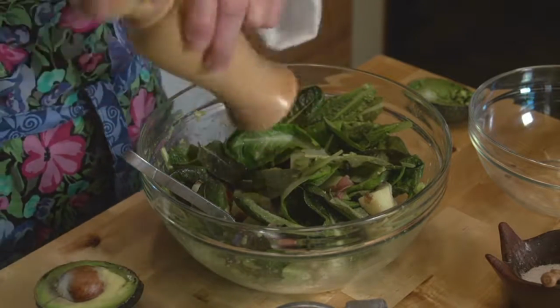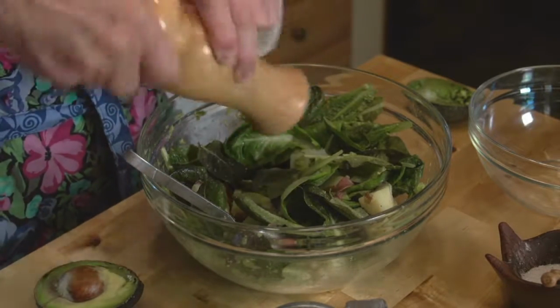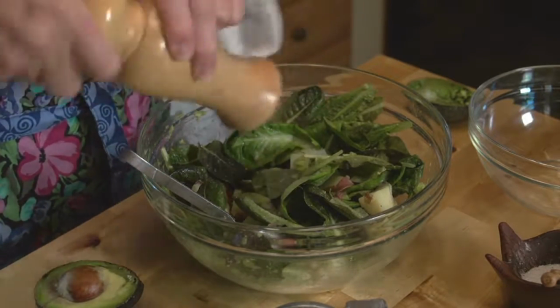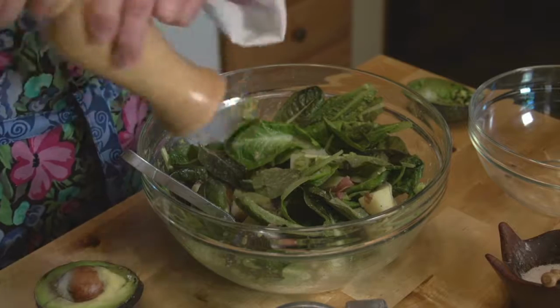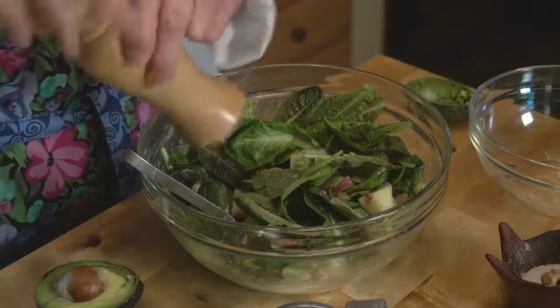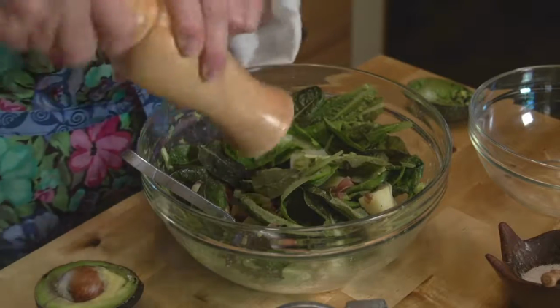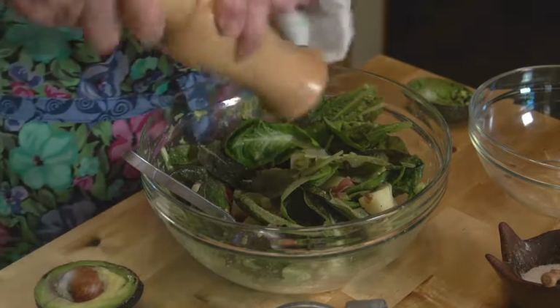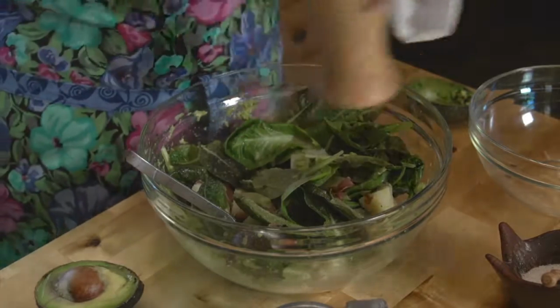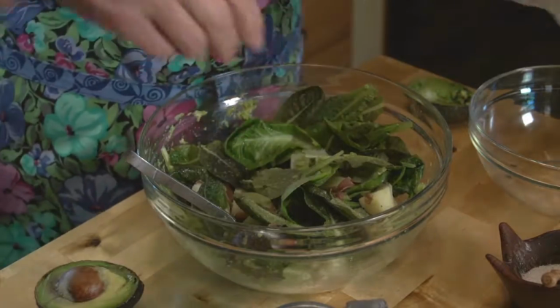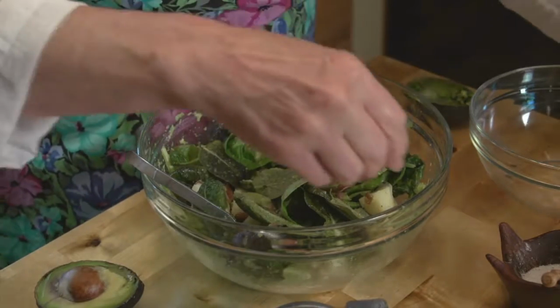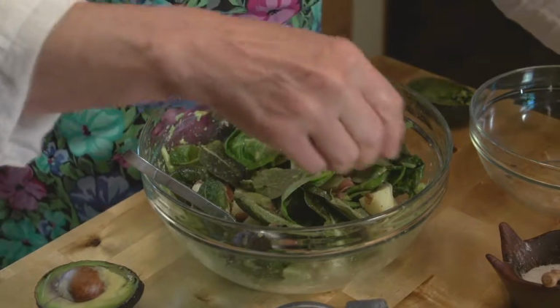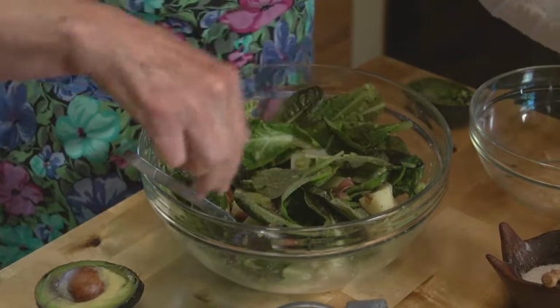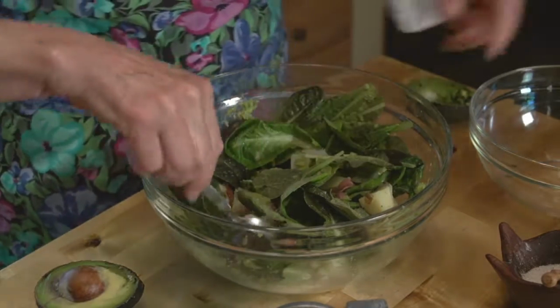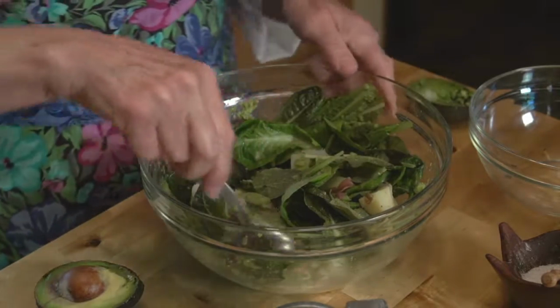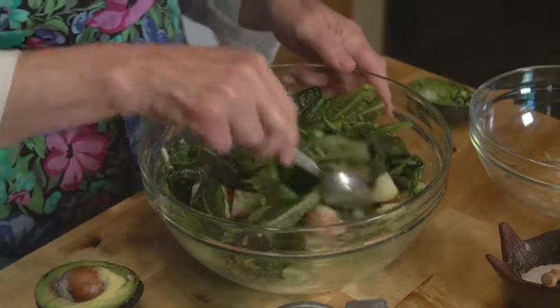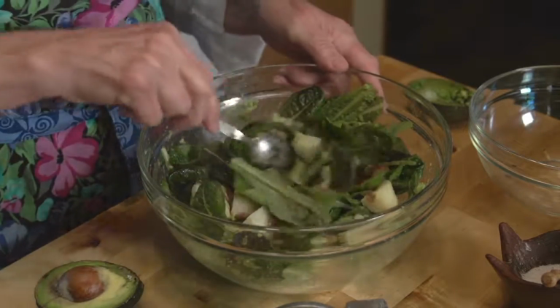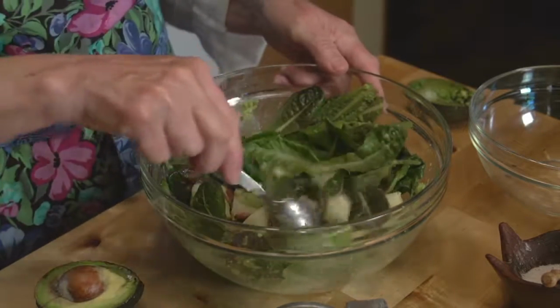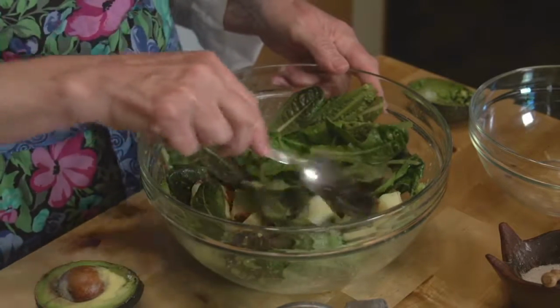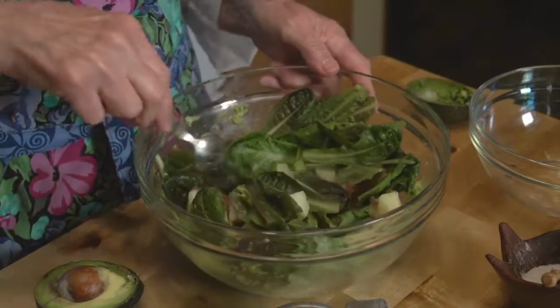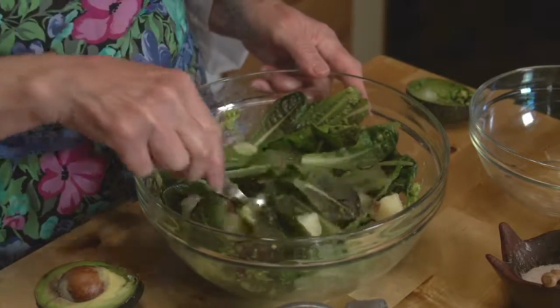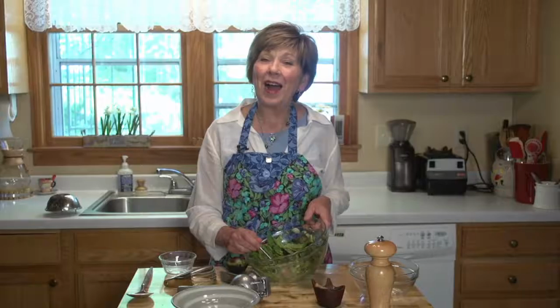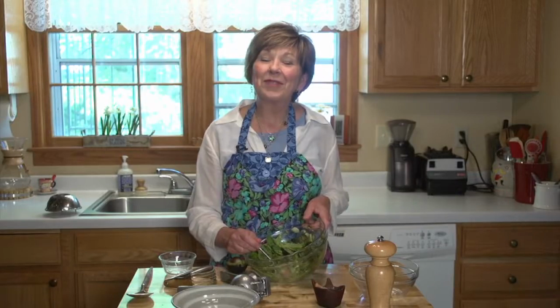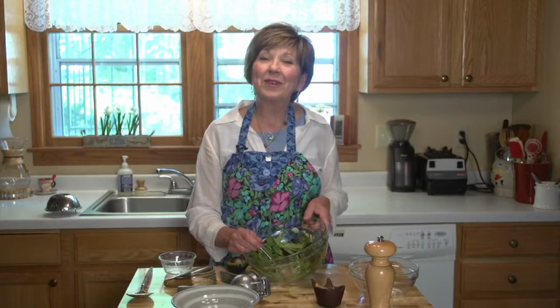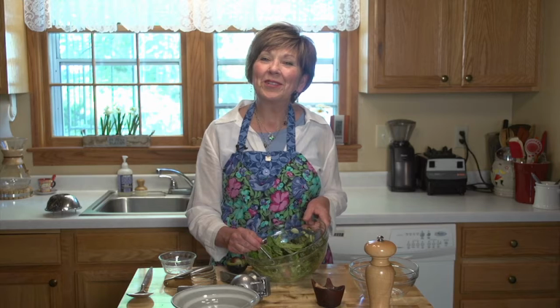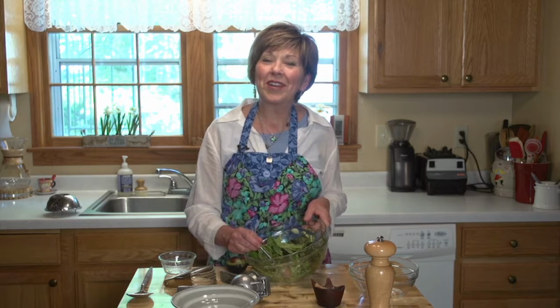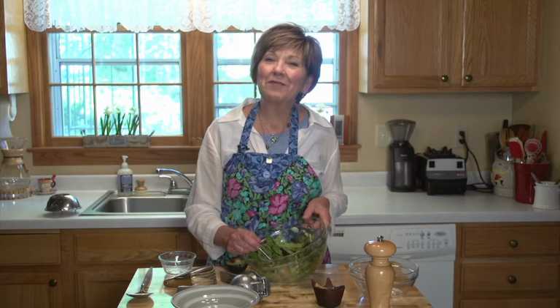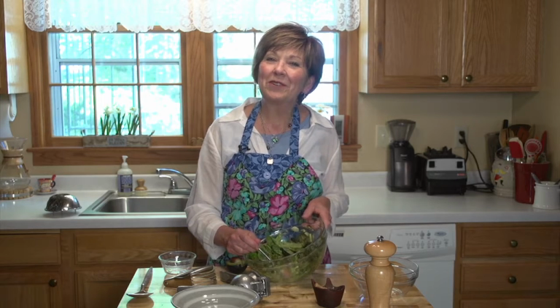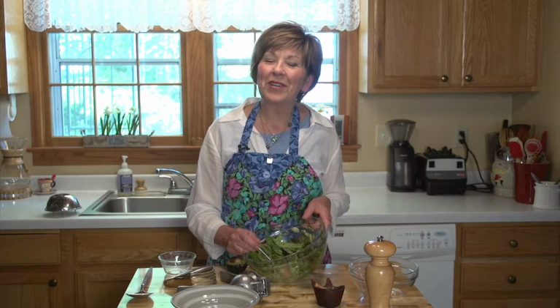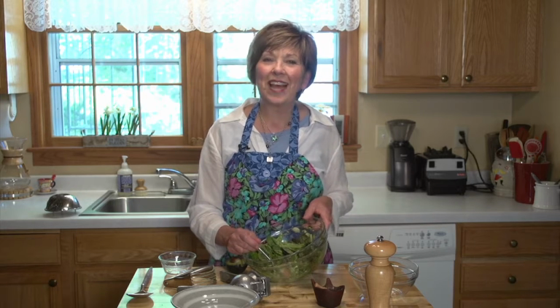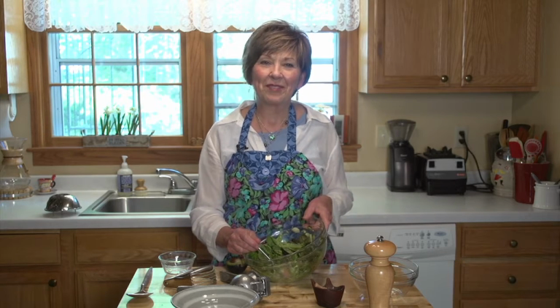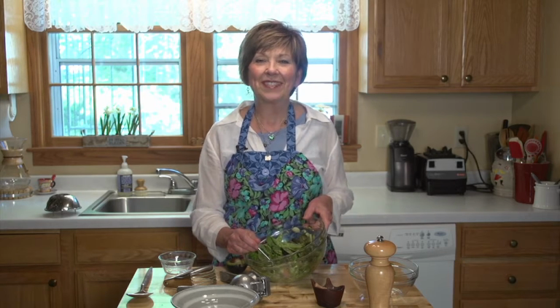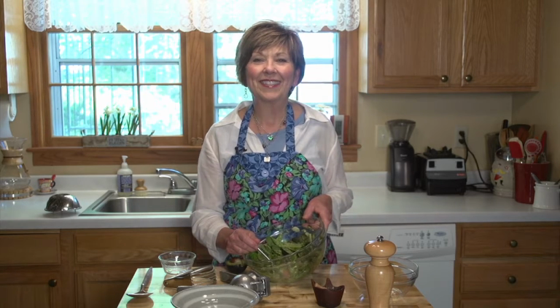And that's it. You've got a wonderful little avocado, potato, and greens salad. I'm Sue Noden sharing good food for Good Life 365.